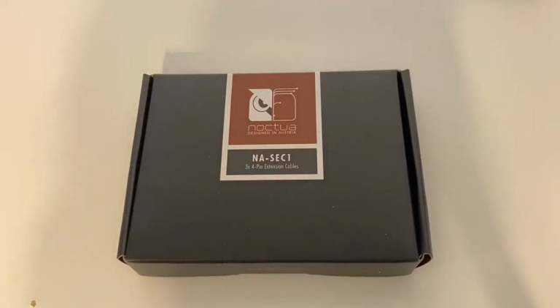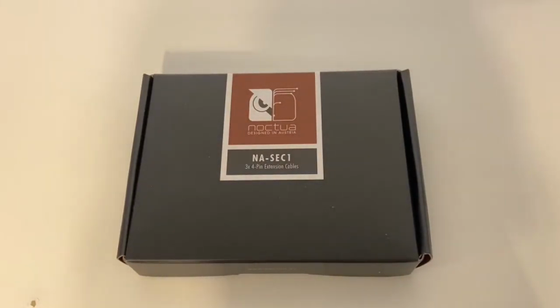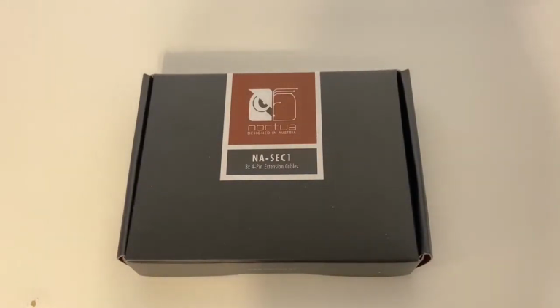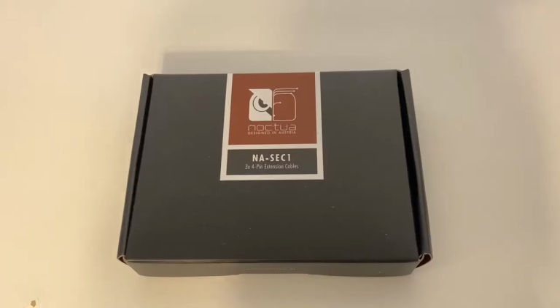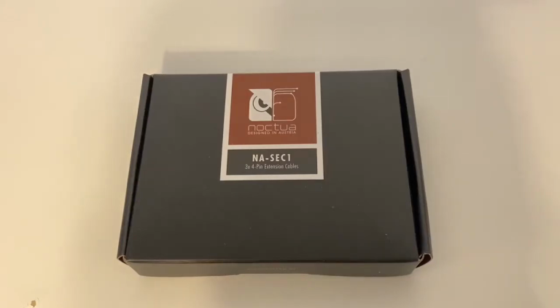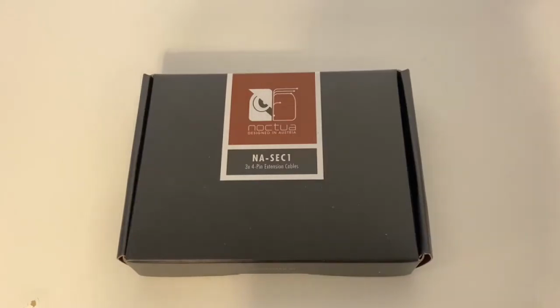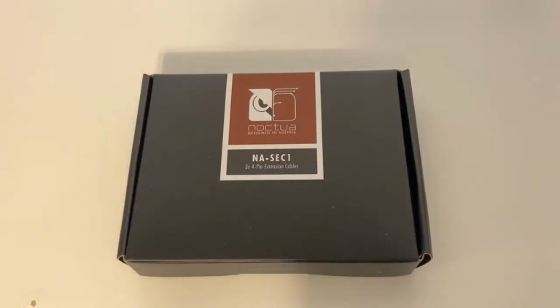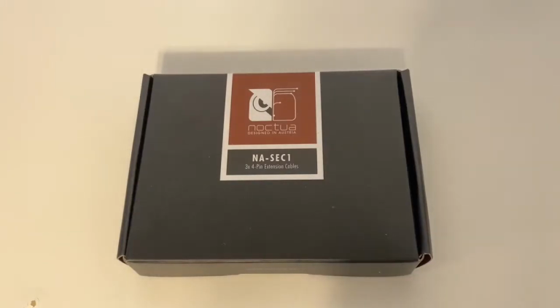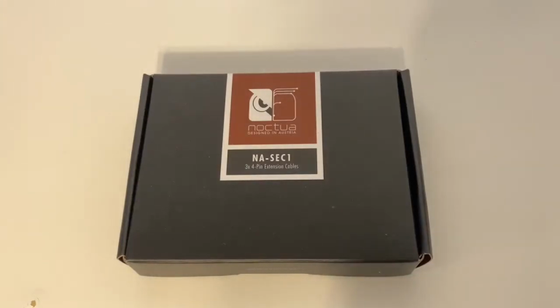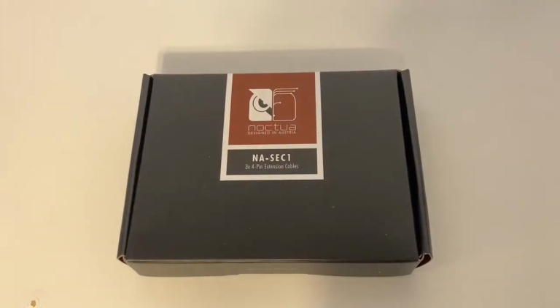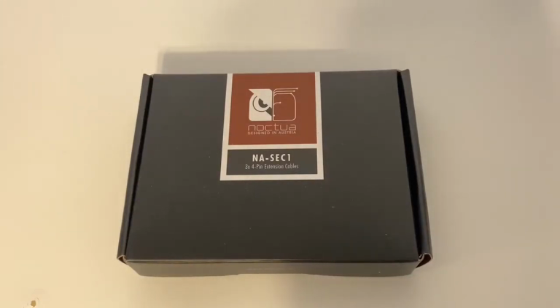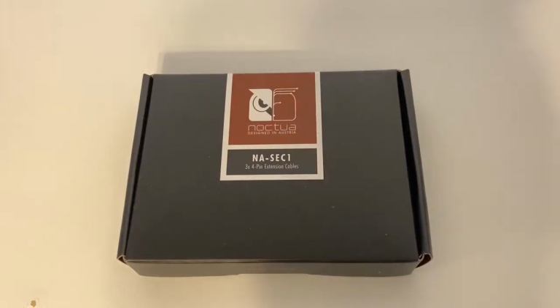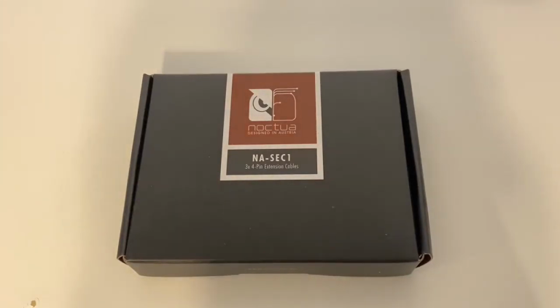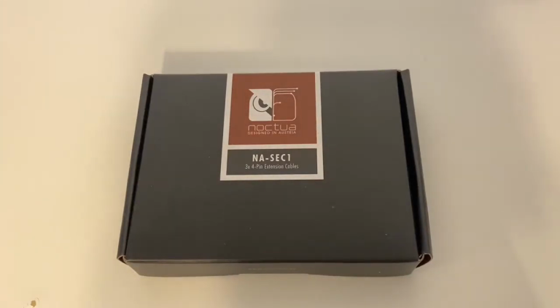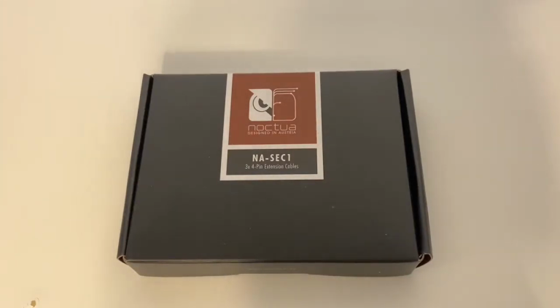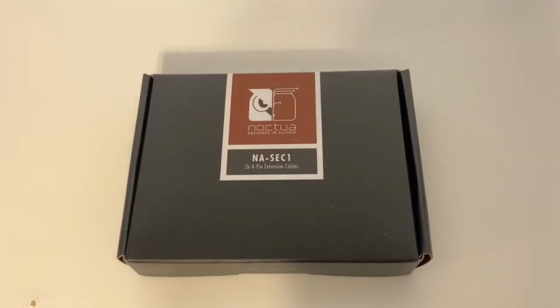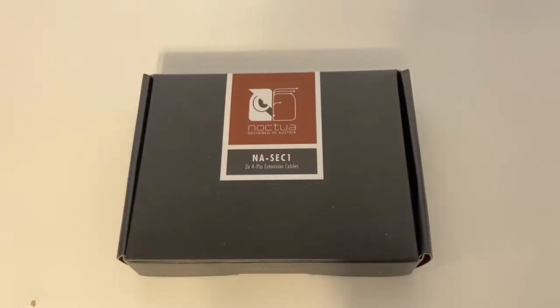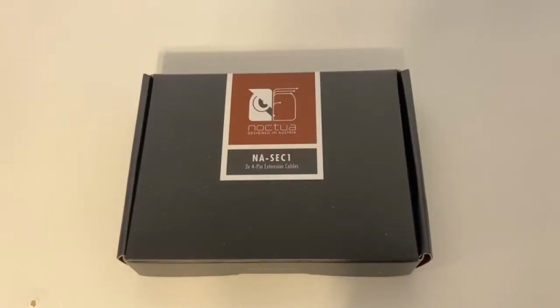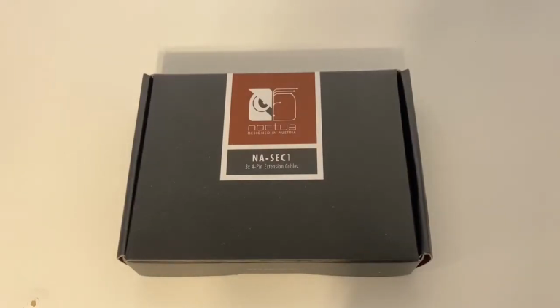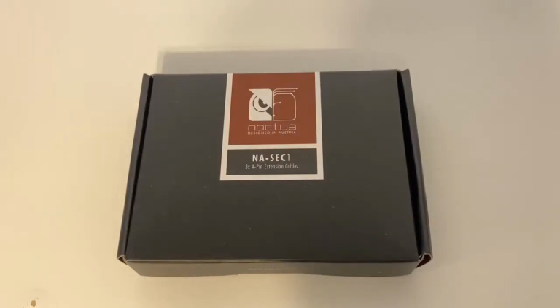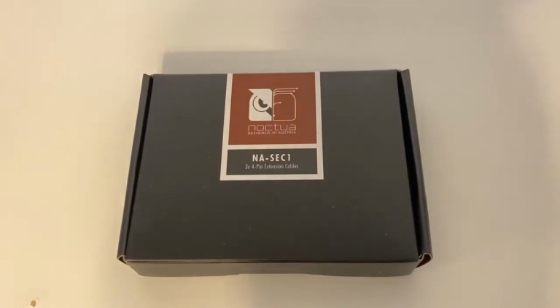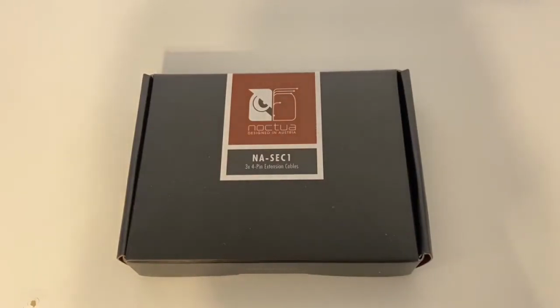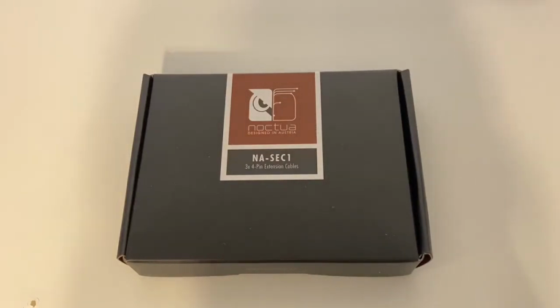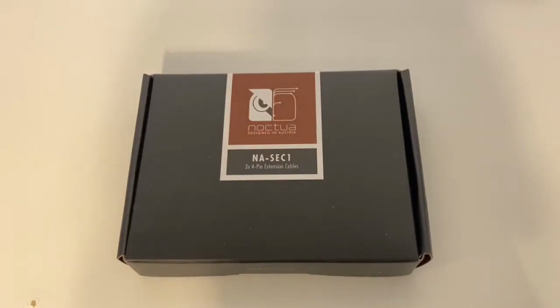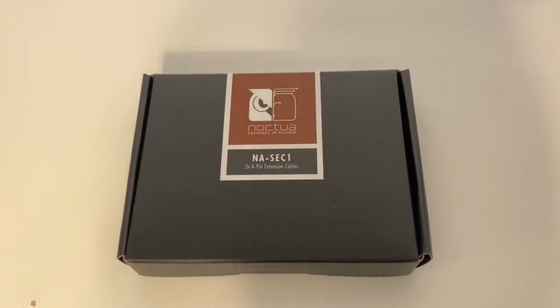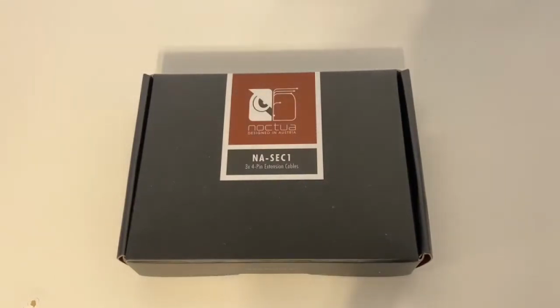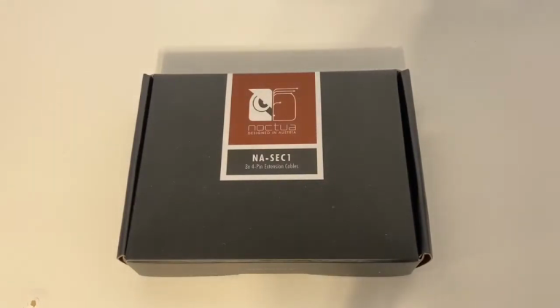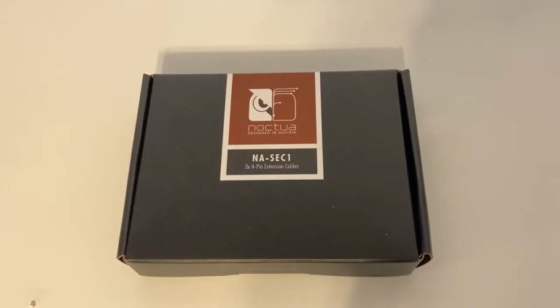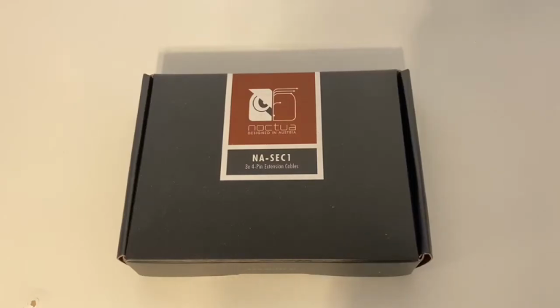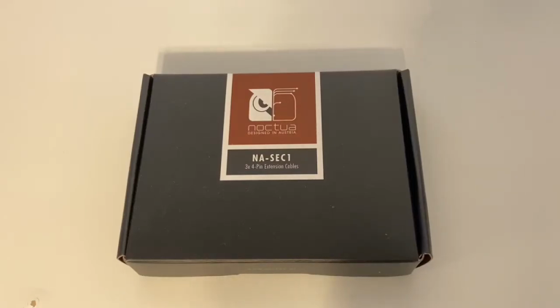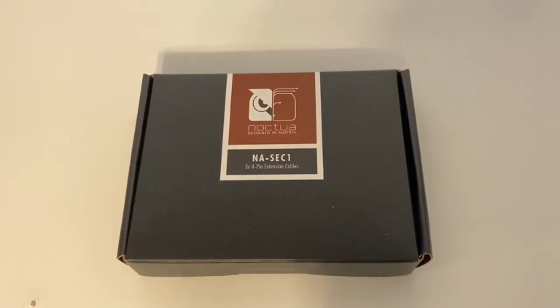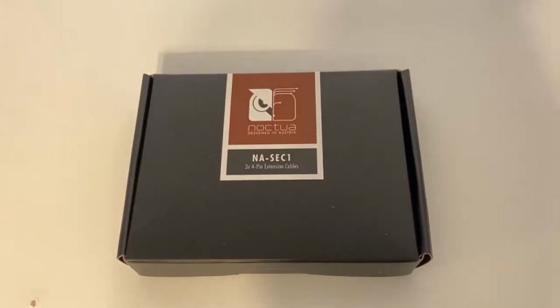I have something really awesome from Noctua, which is the company that makes some of the best fans in the world for PCs. They are very, very quiet. They're extremely durable and very, very well made. They're designed in Austria. Just top of the line stuff. Can't complain, can't say a bad thing about them.